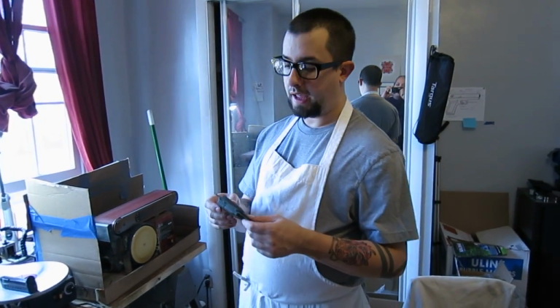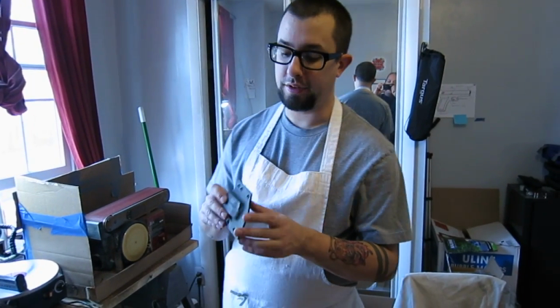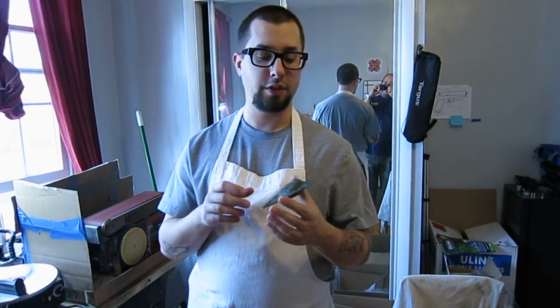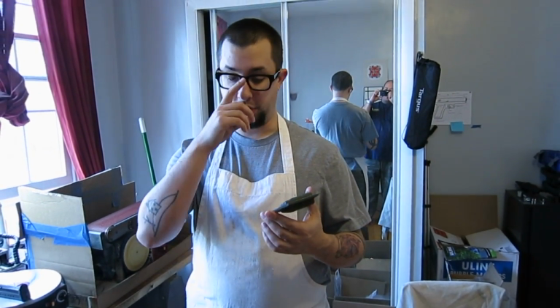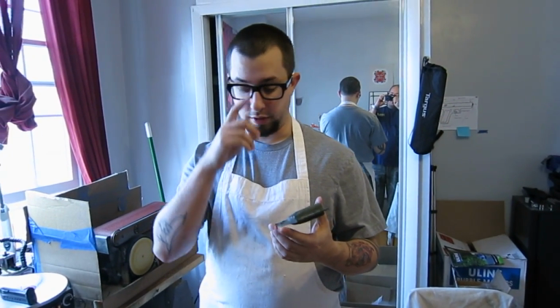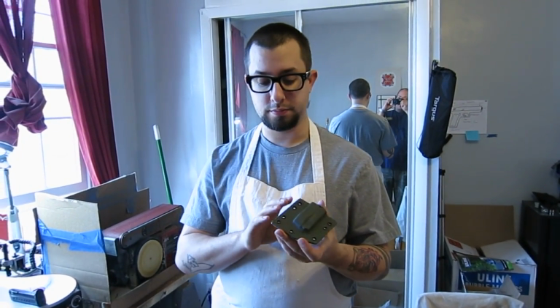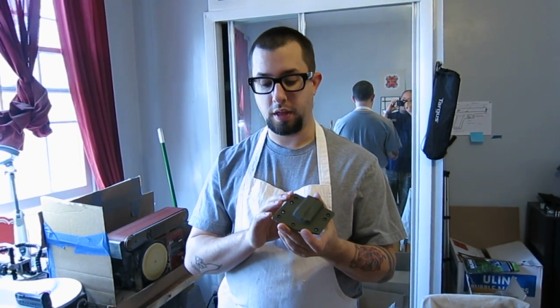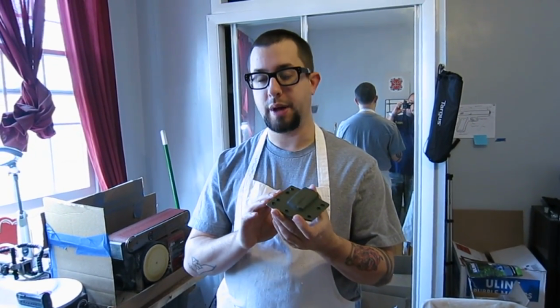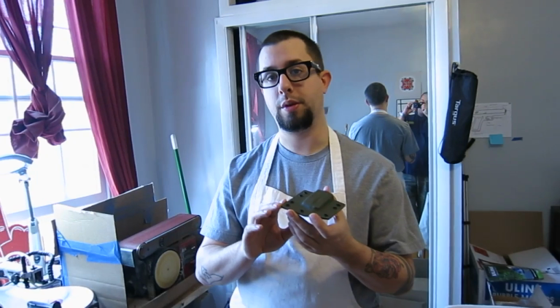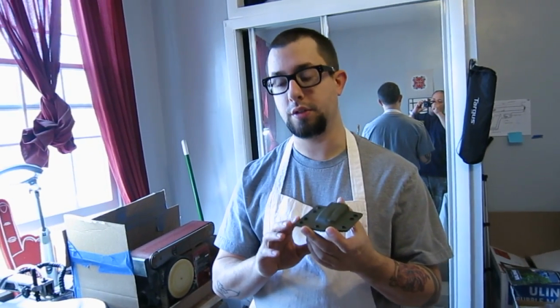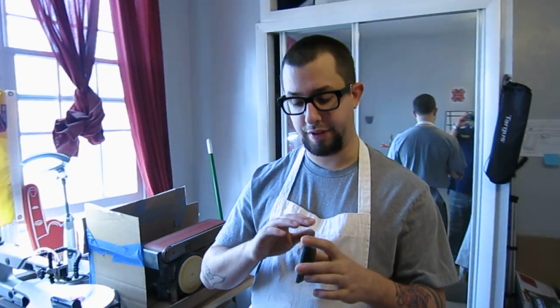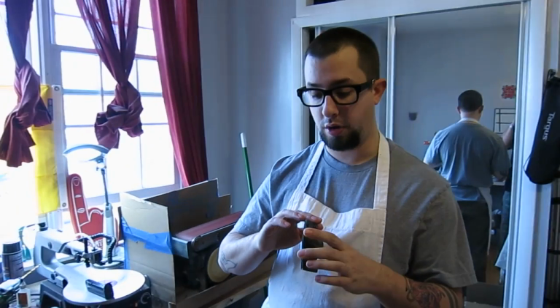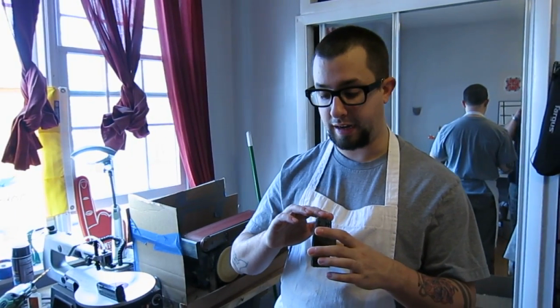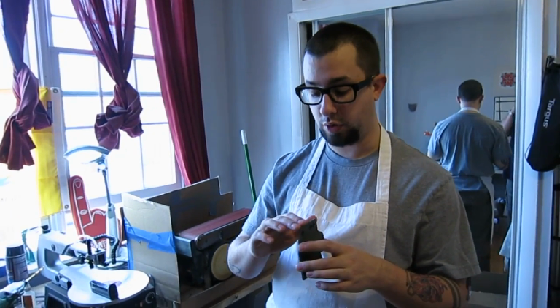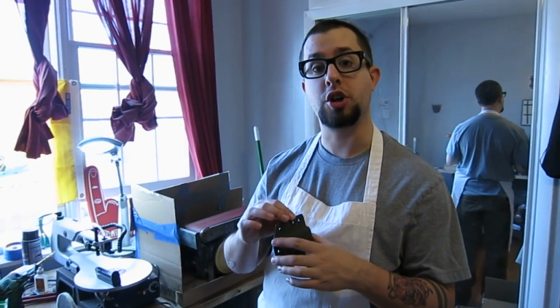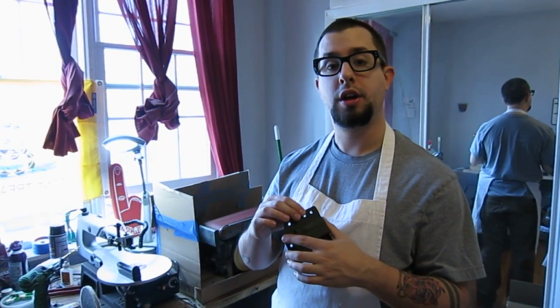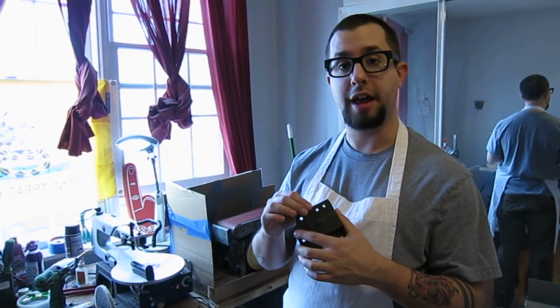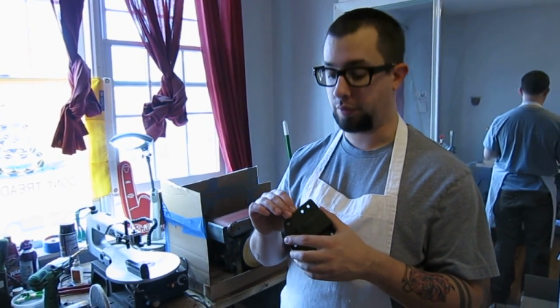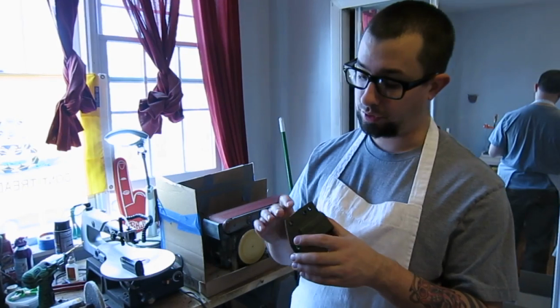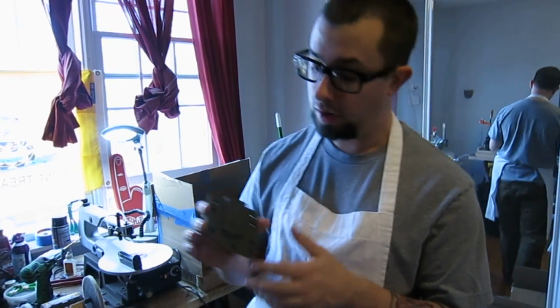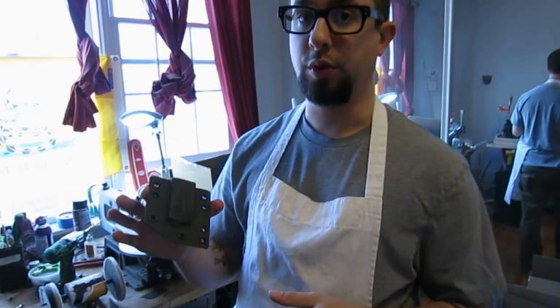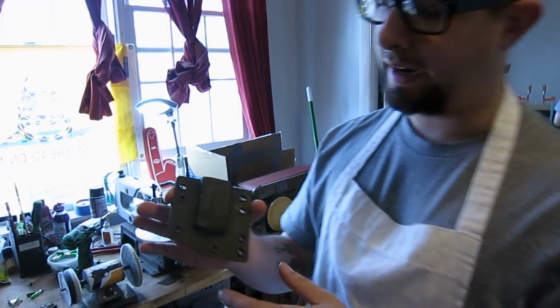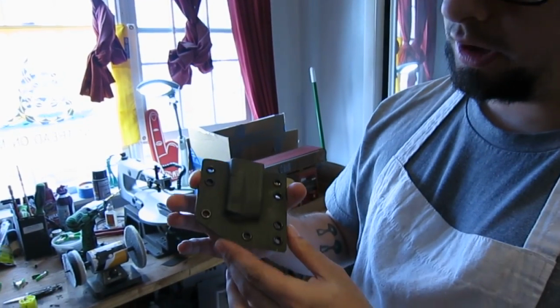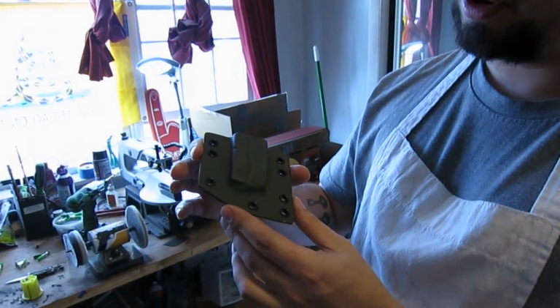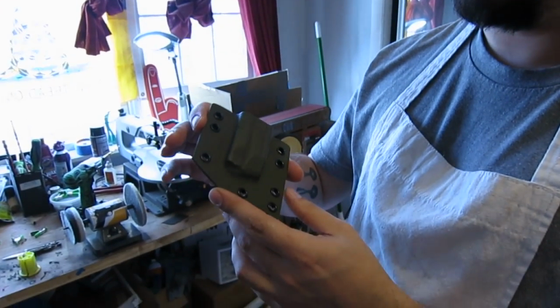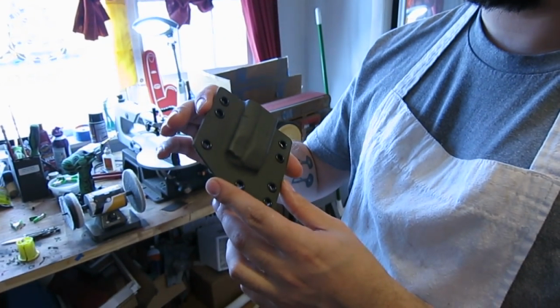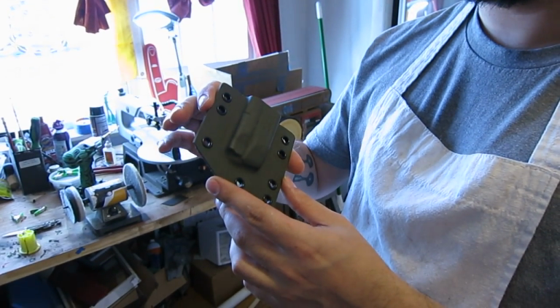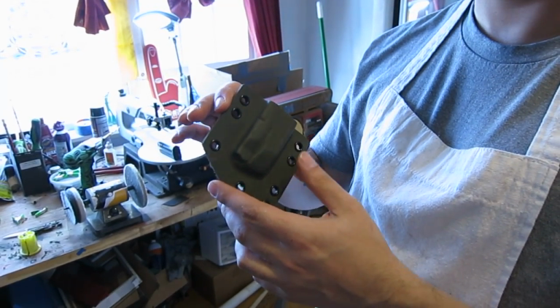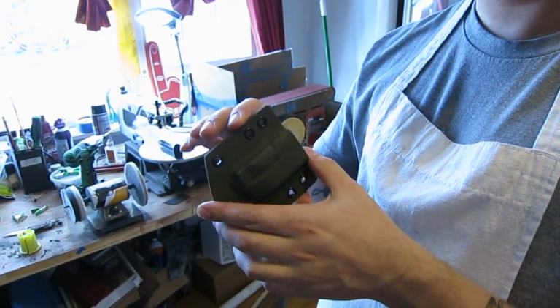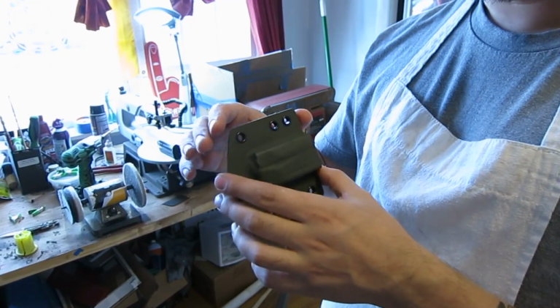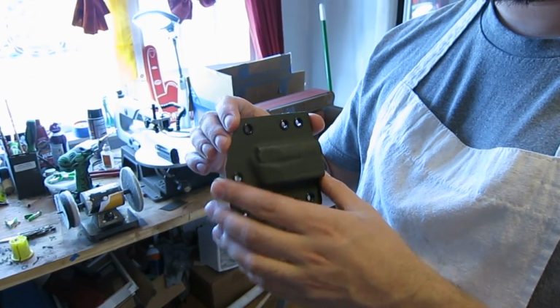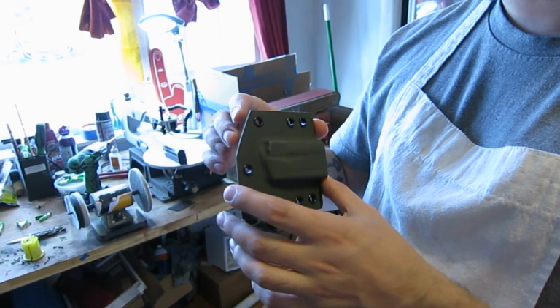Hey, what's up guys? The other day I gave you a heads up that I was going to do a little demo on how to get totally flush edges. So let me start off — I'm just doing a little mag carrier here. My friend Jose, a firearms instructor here in Philadelphia, is over. We're working on a couple of little projects.